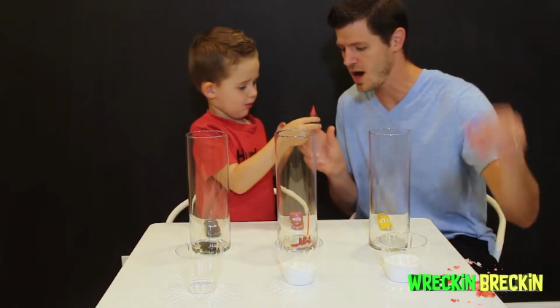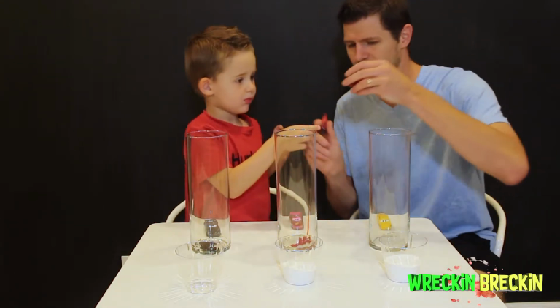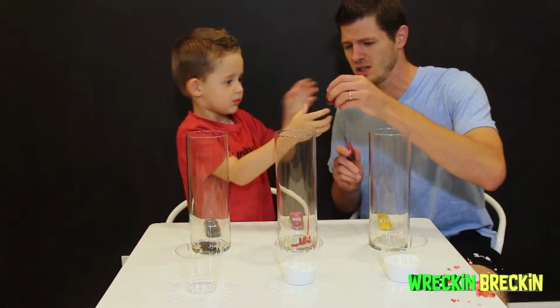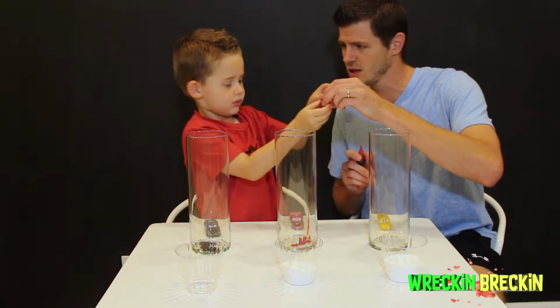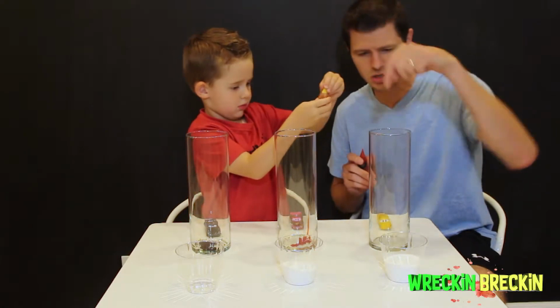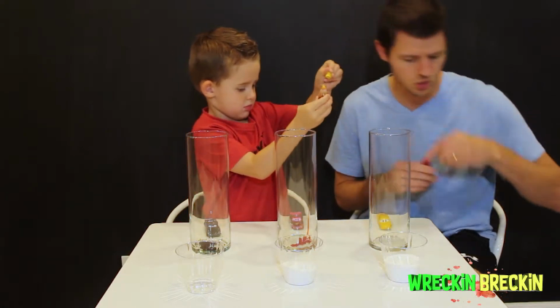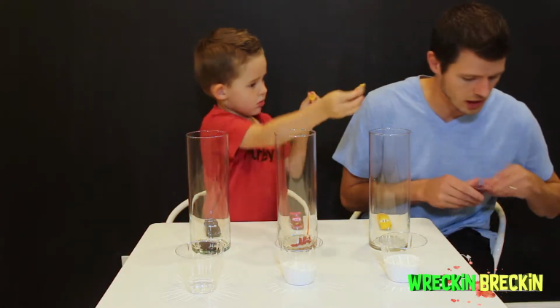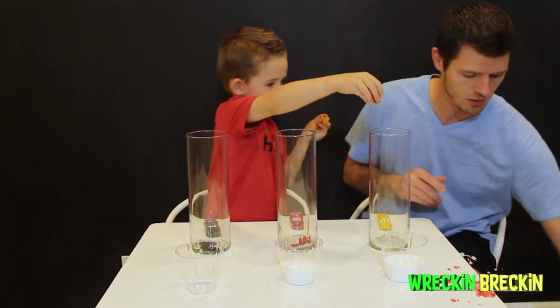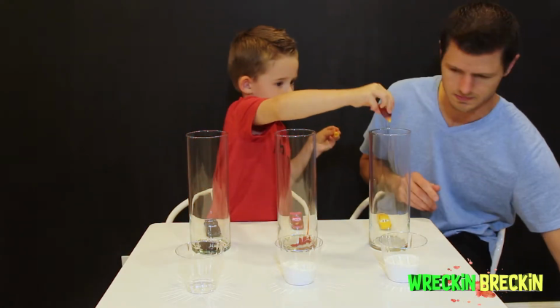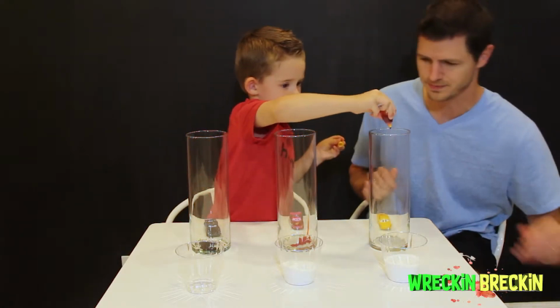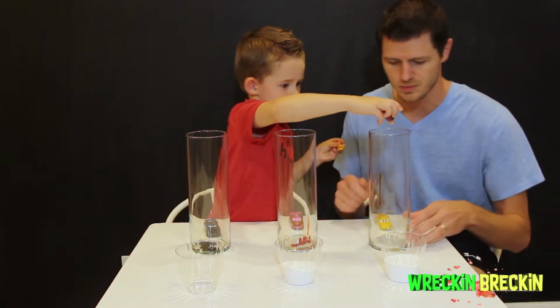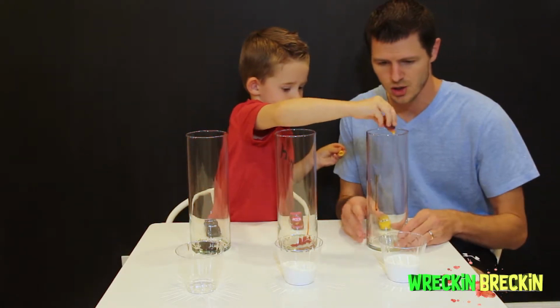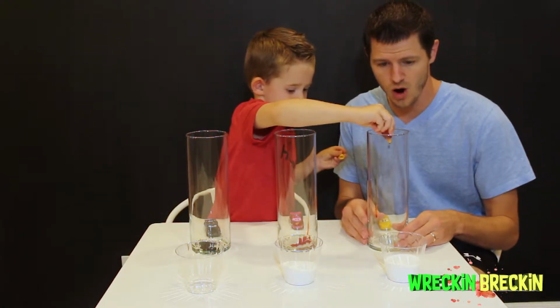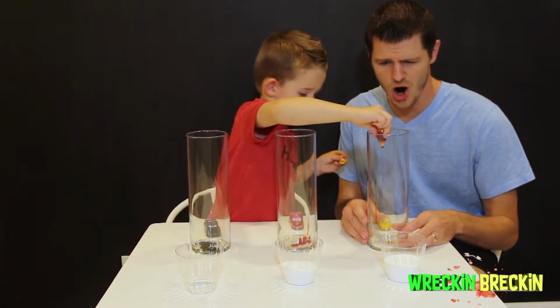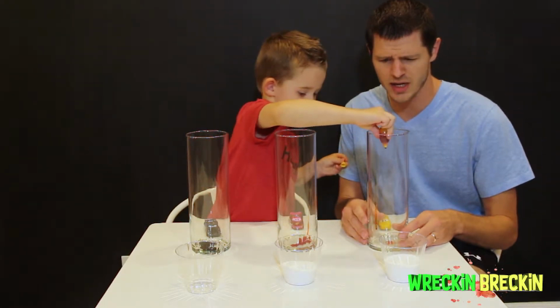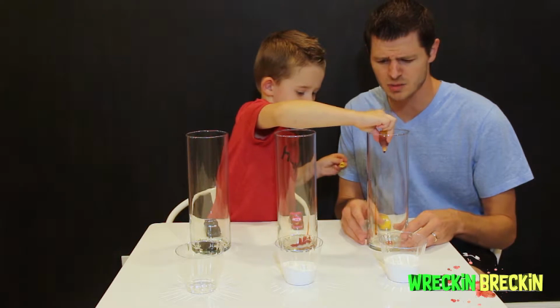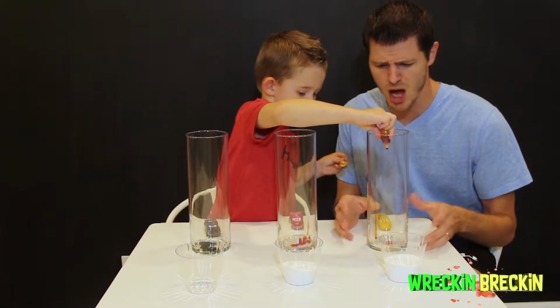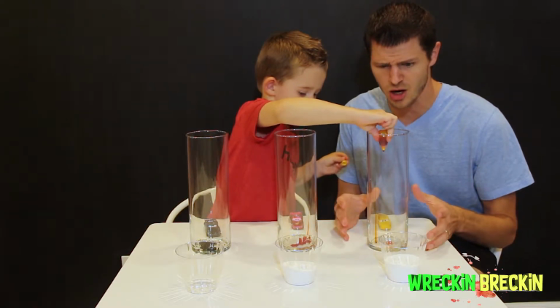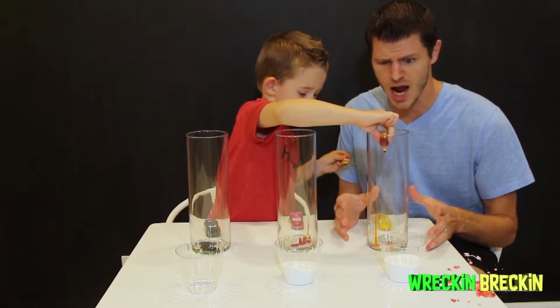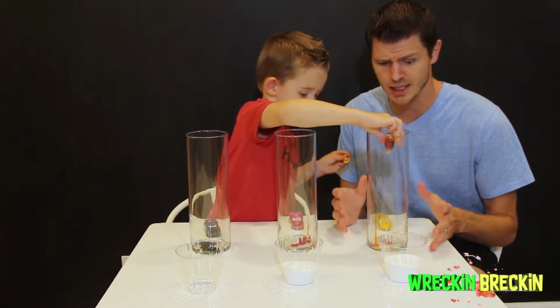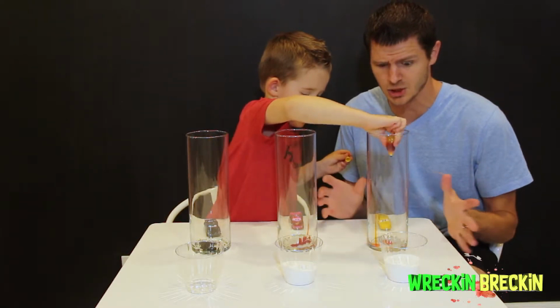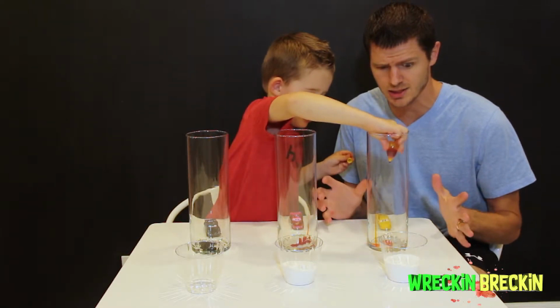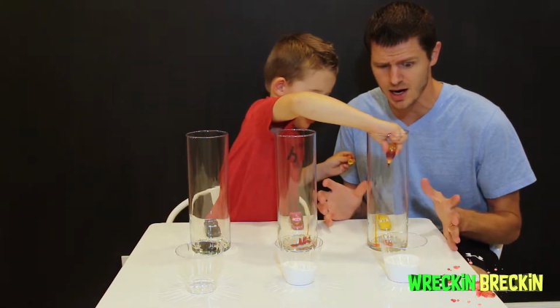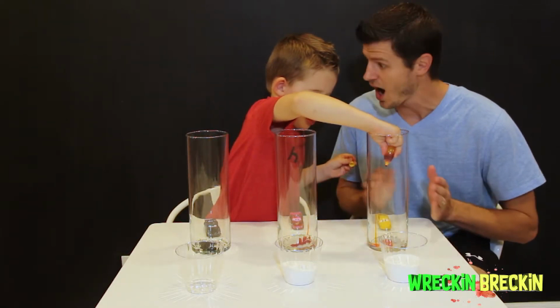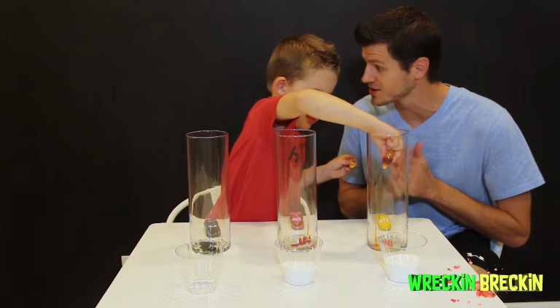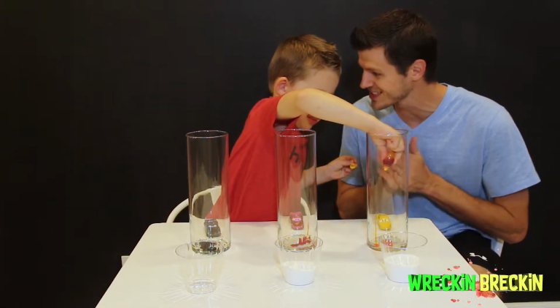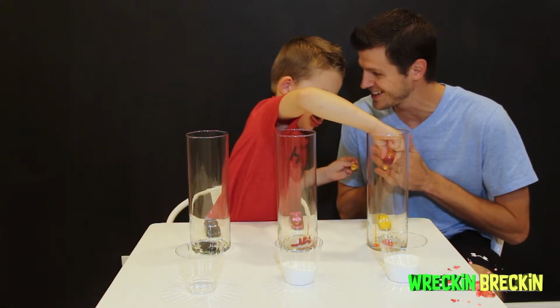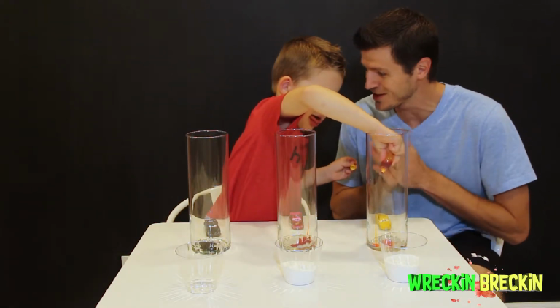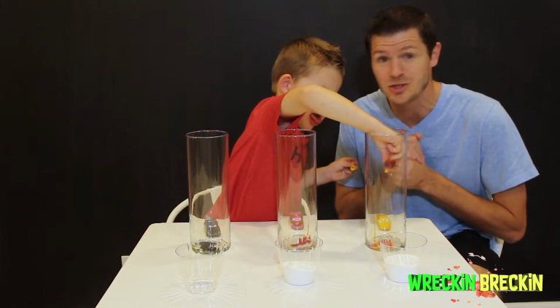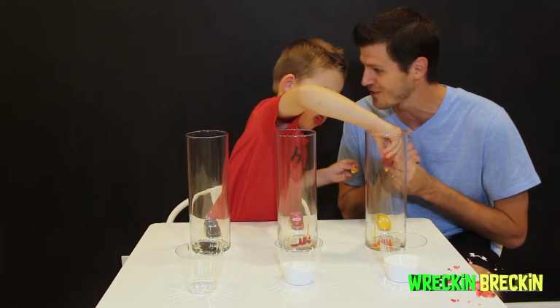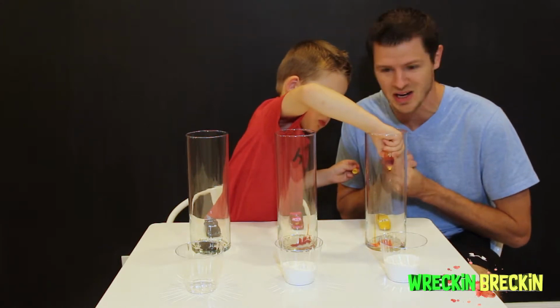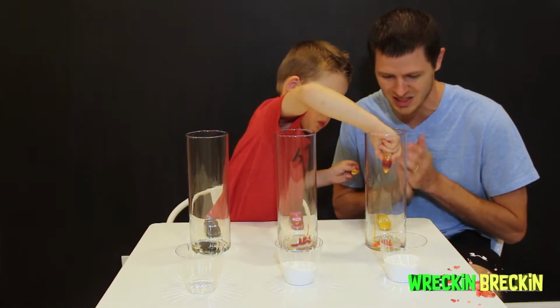Now we have the yellow! Let's go ahead and throw the yellow in over here. We got some splatters going on — this is crazy! I am so excited to do this. Aren't you ready for this, Wrecking Brecken?